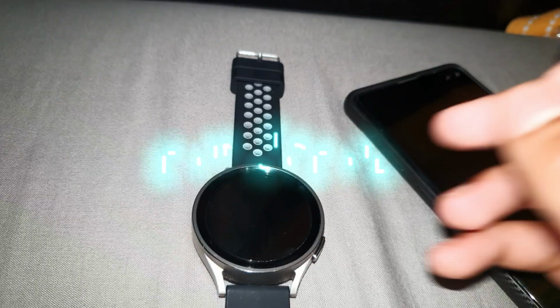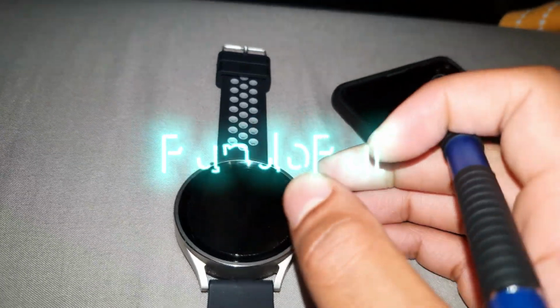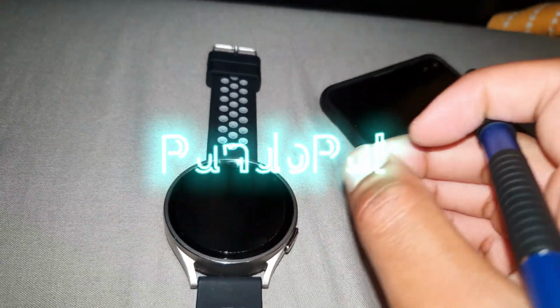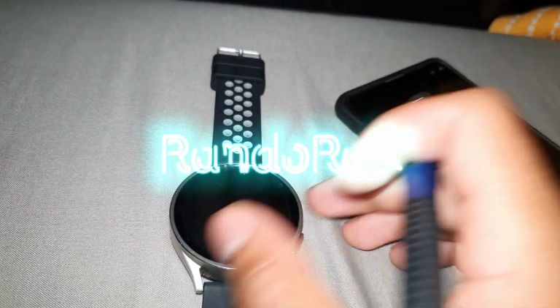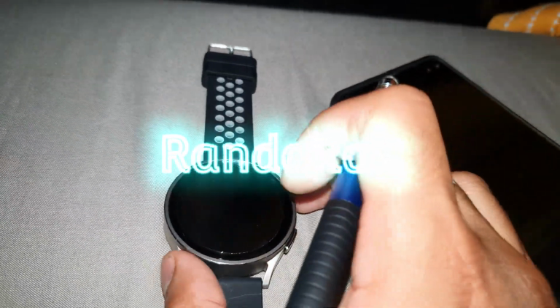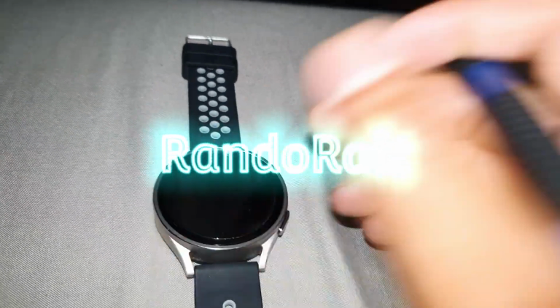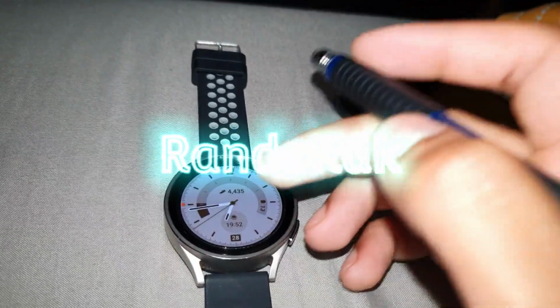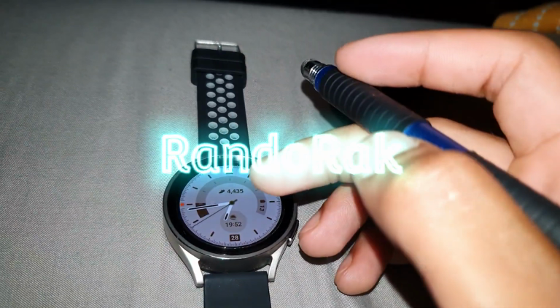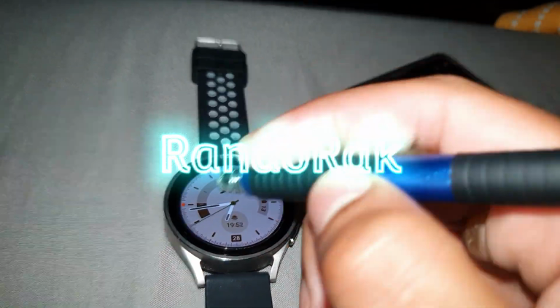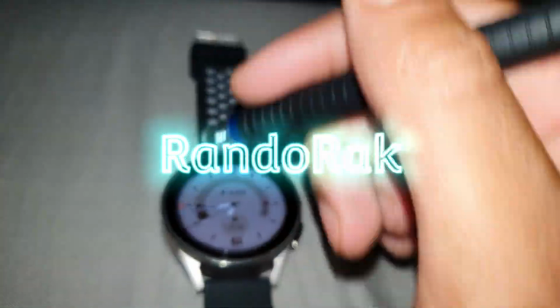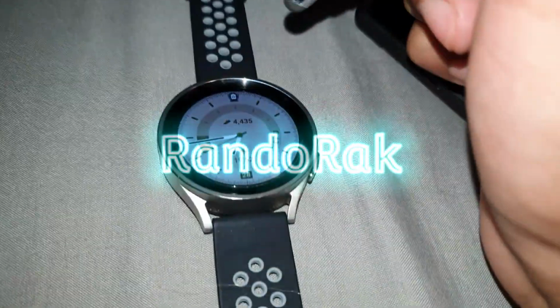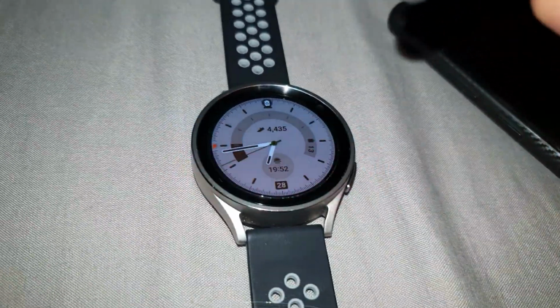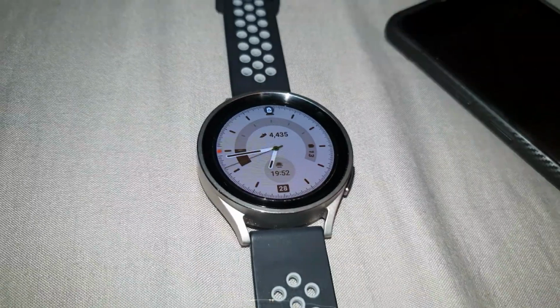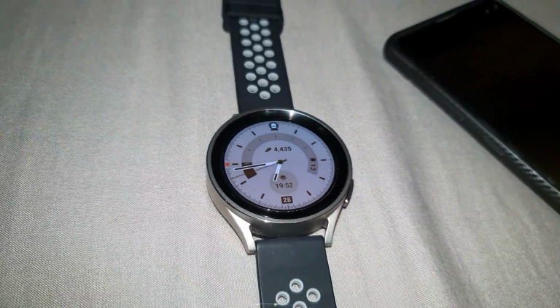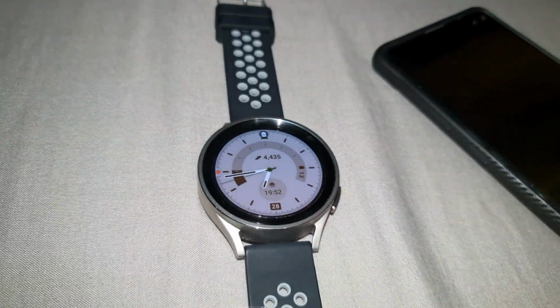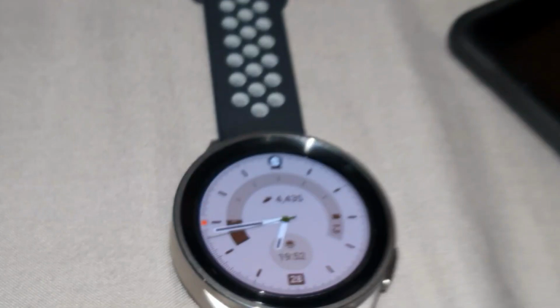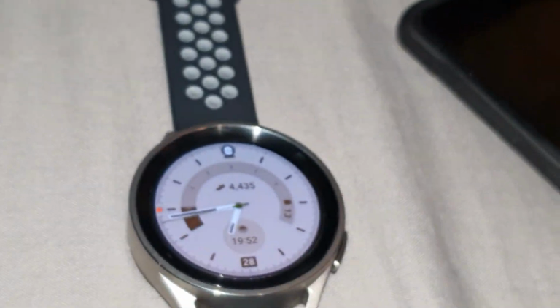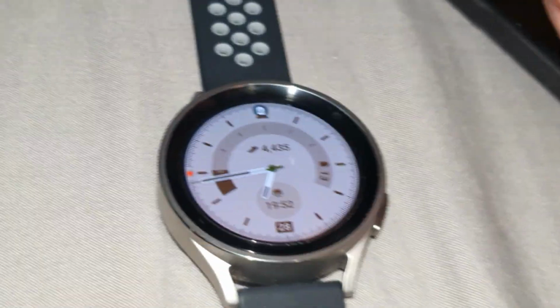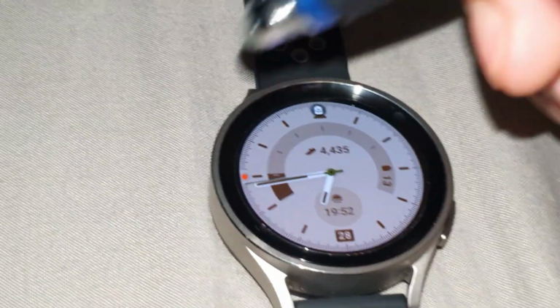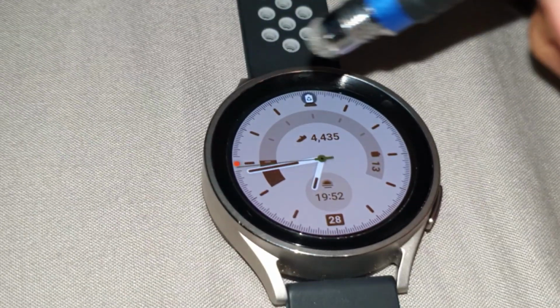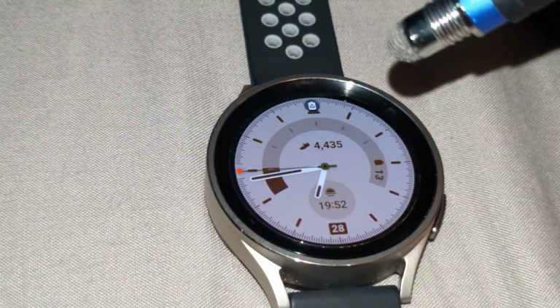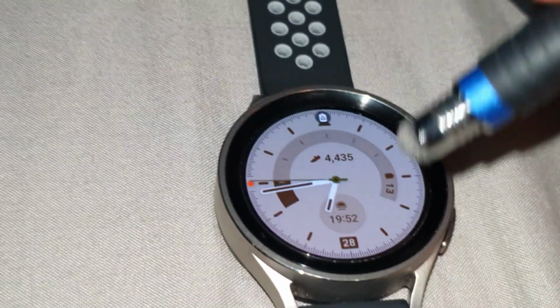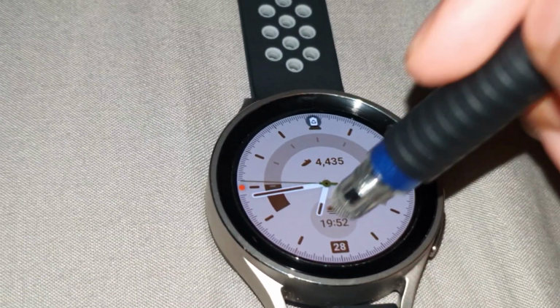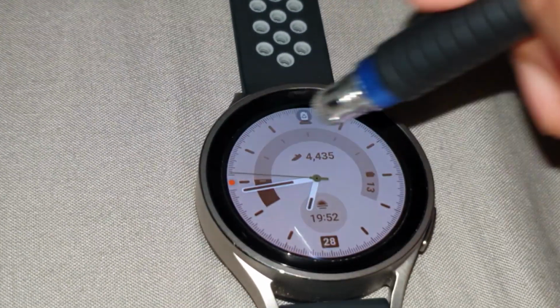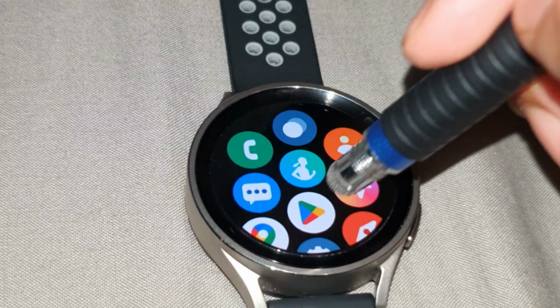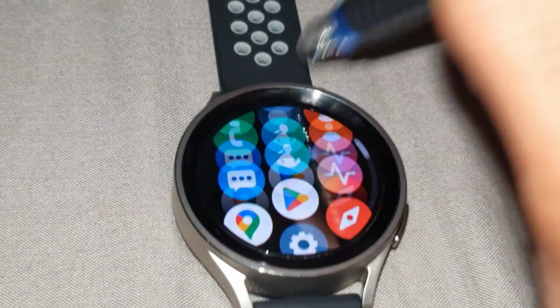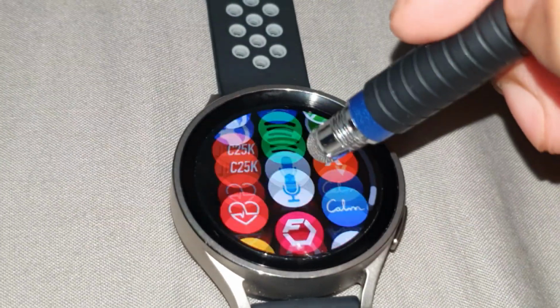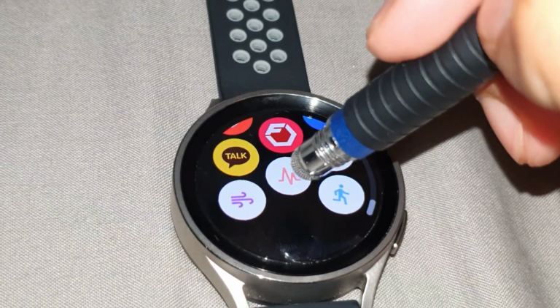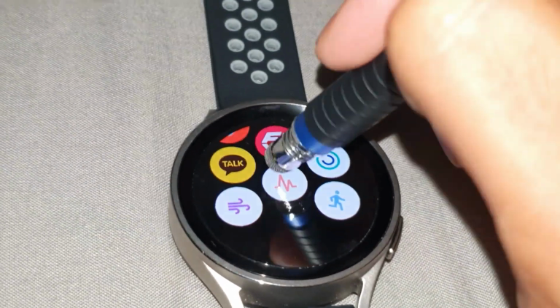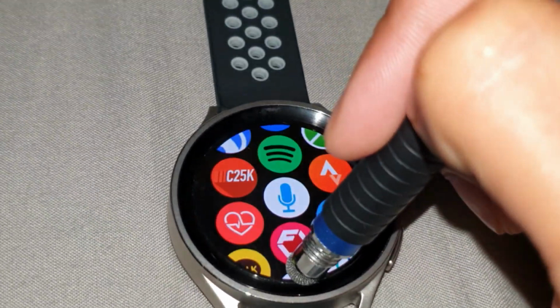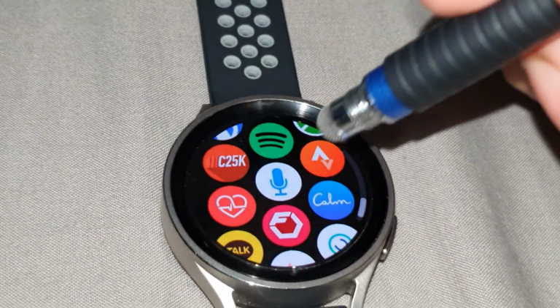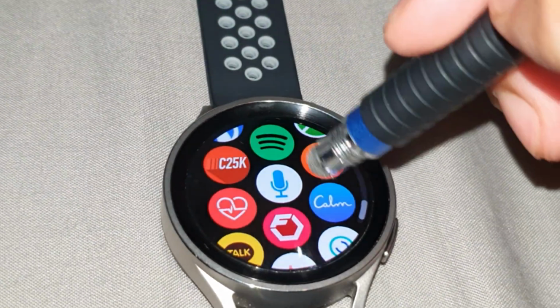Hi guys, it's your boy Rack. I hope everyone's having a stupendous day. Essentially, in the last video that I made, apparently quite a few of you haven't been able to access the Google Assistant on your Galaxy Watch 5.